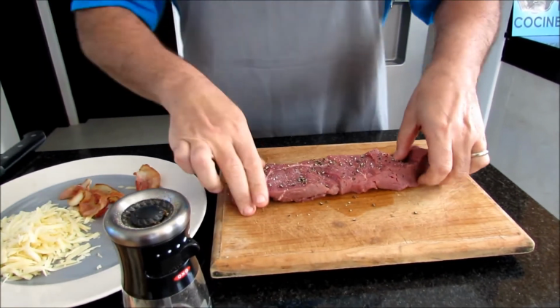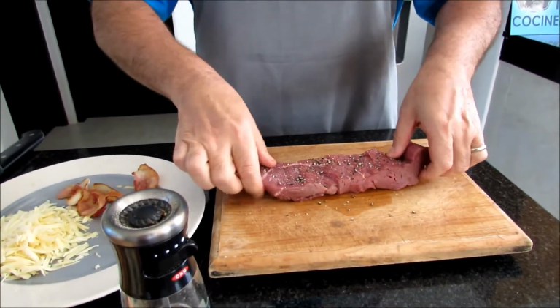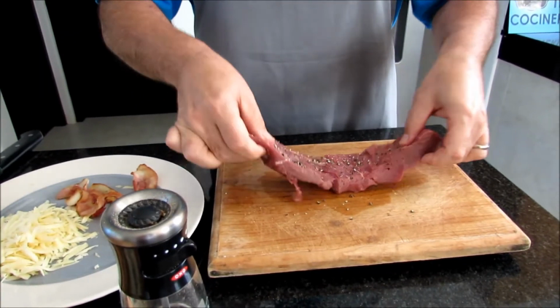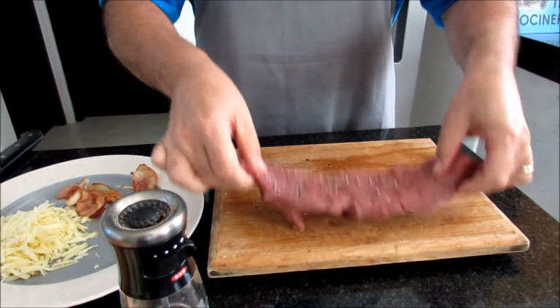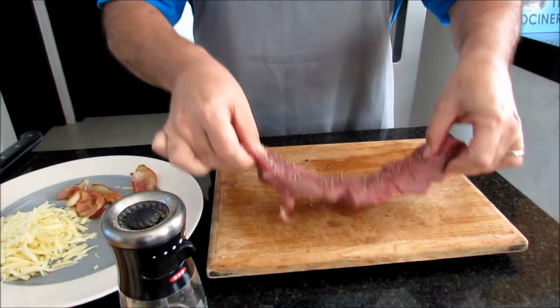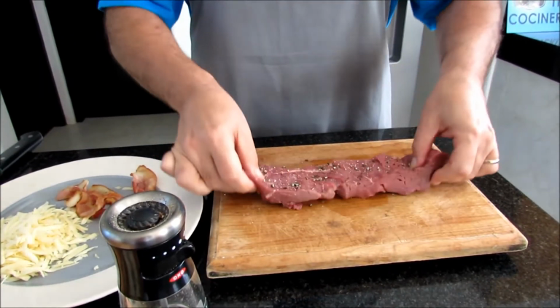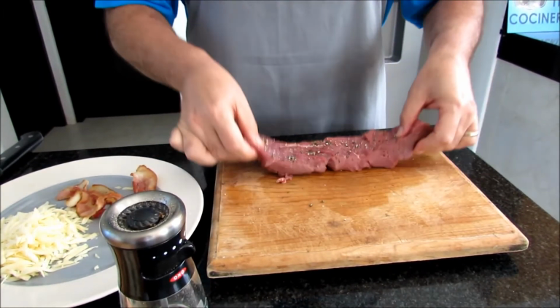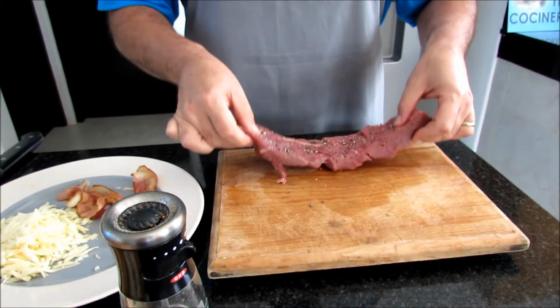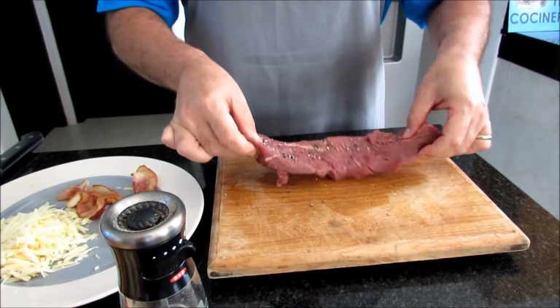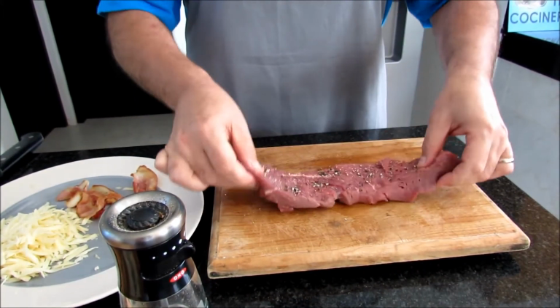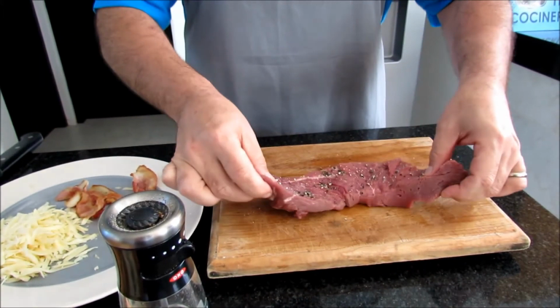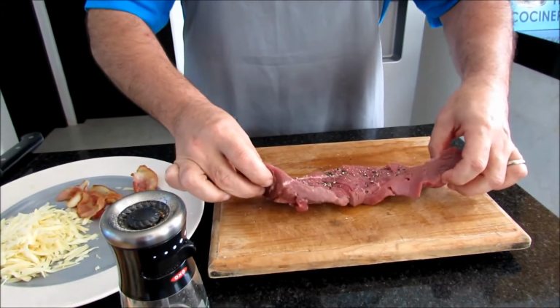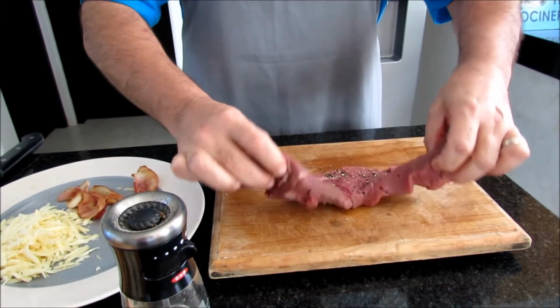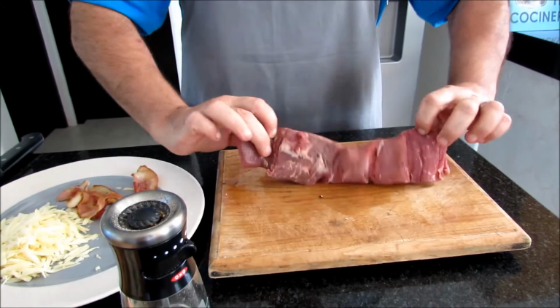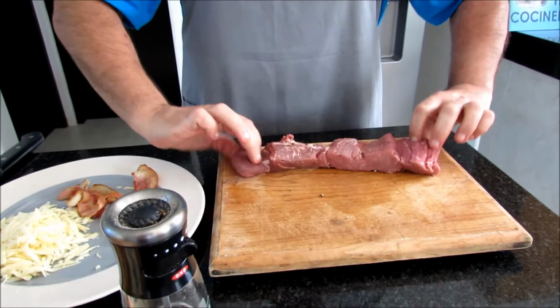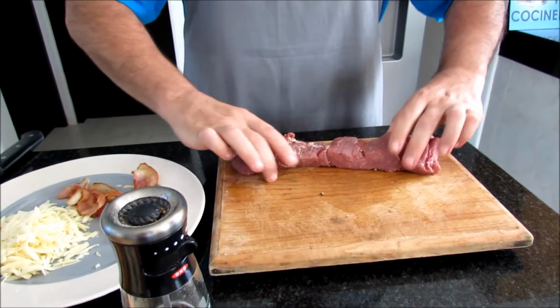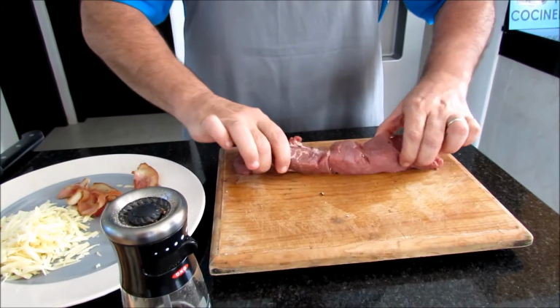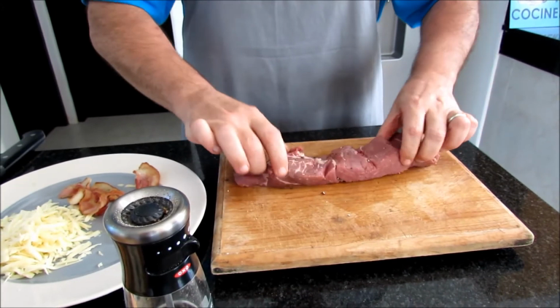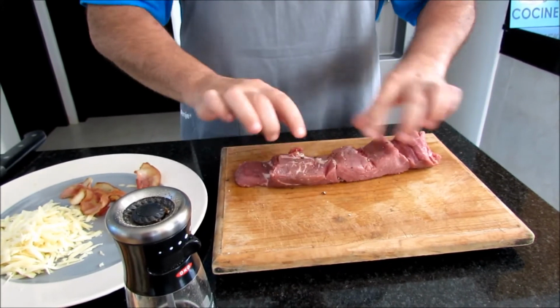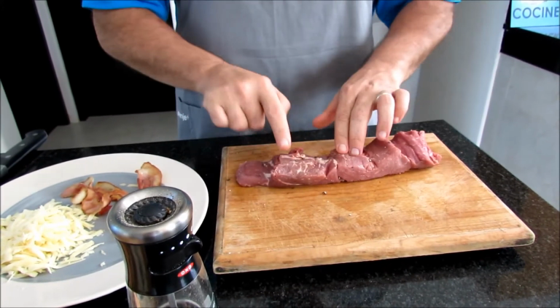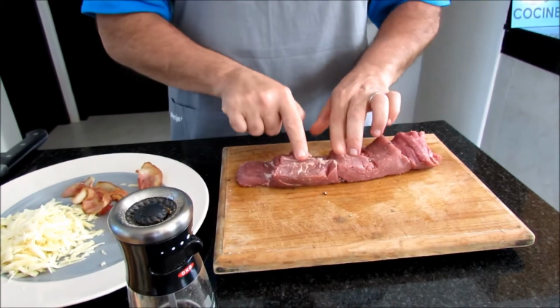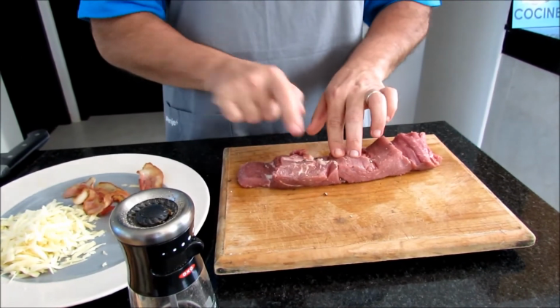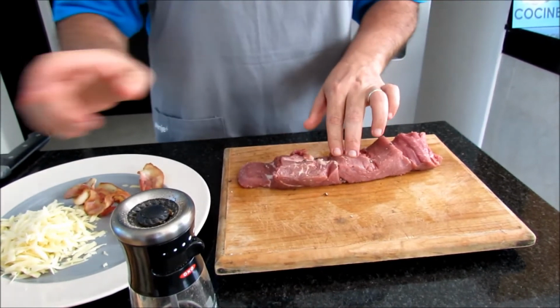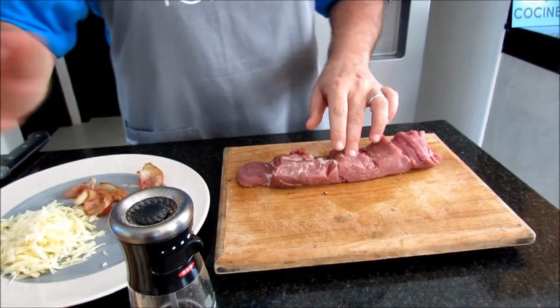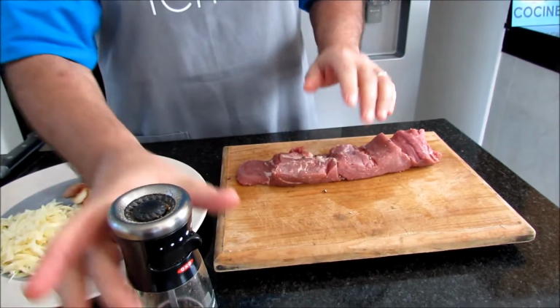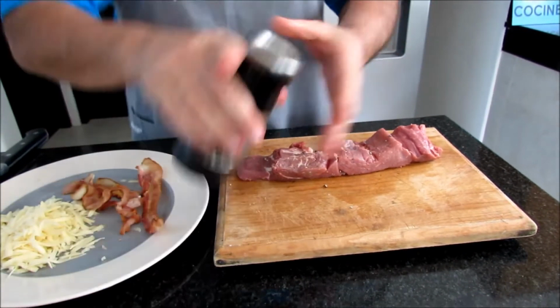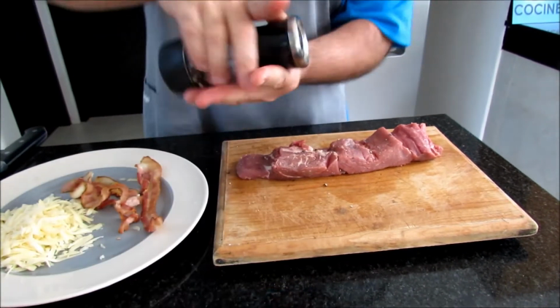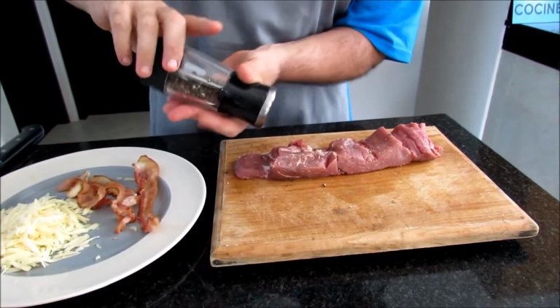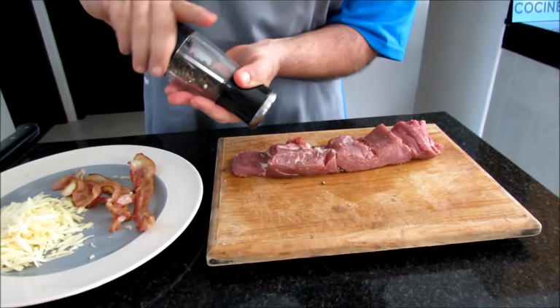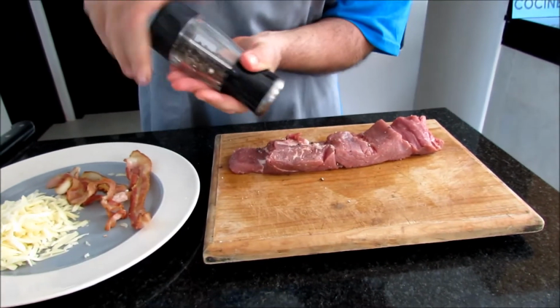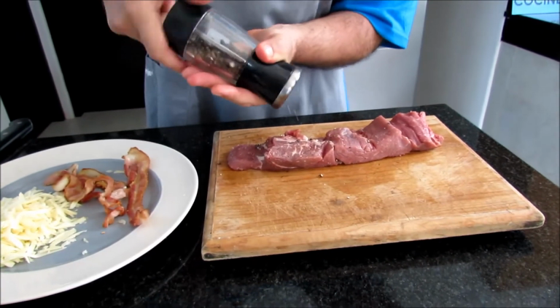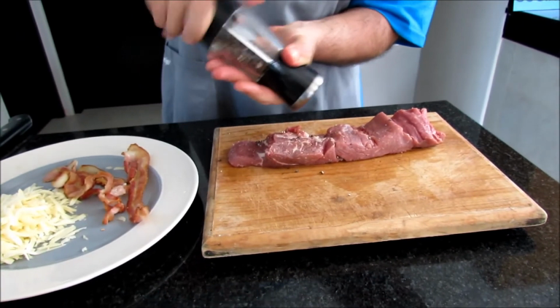We take all the pepper from the other side and we turn this around. There's a little fat here, but it adds to the flavor.